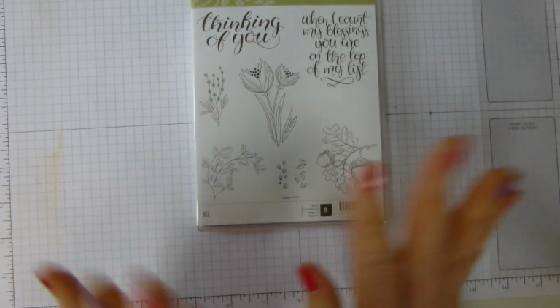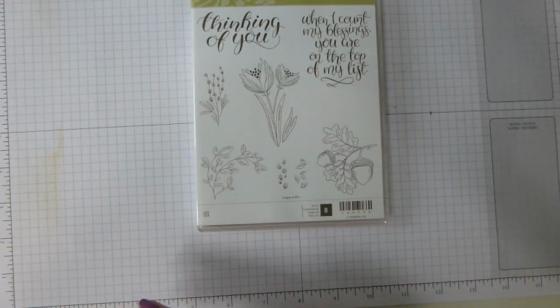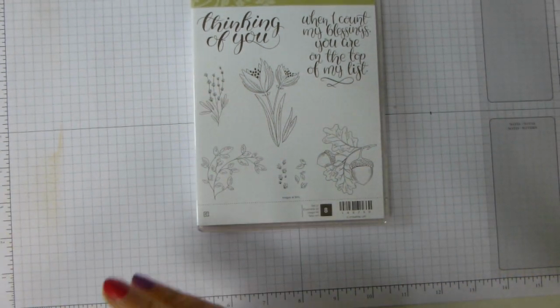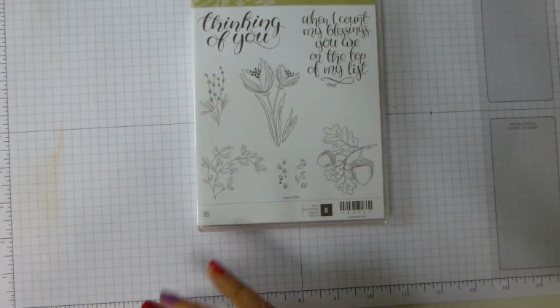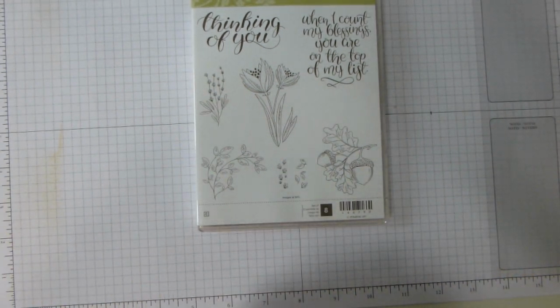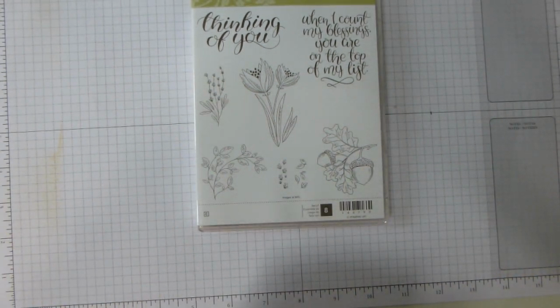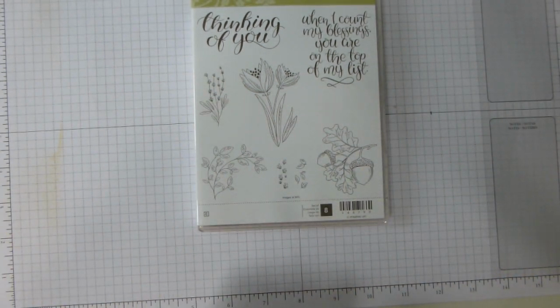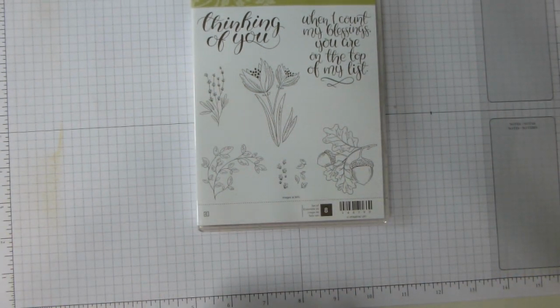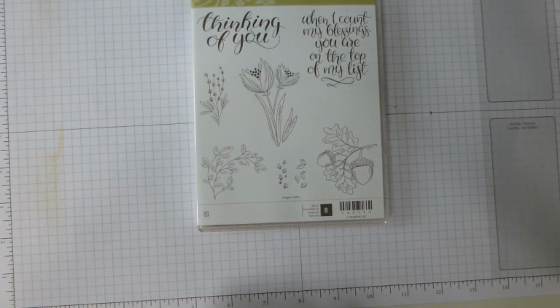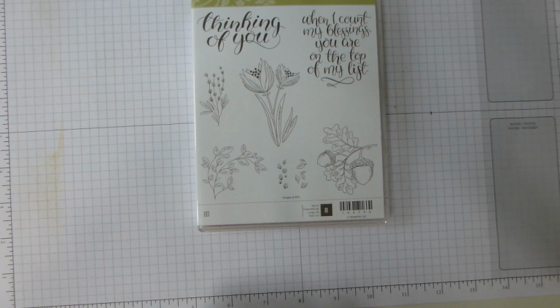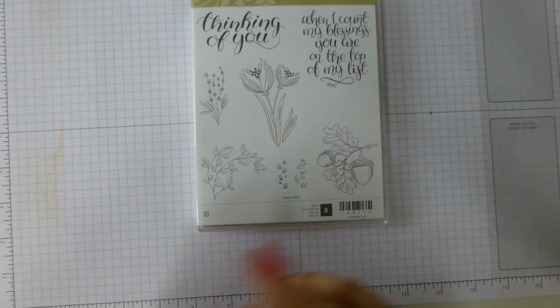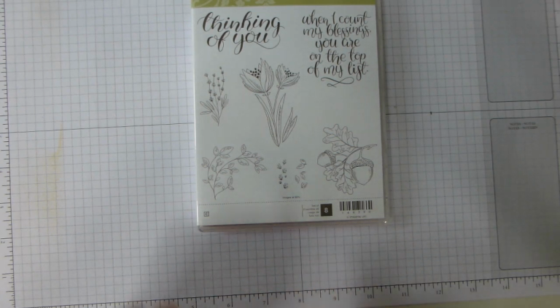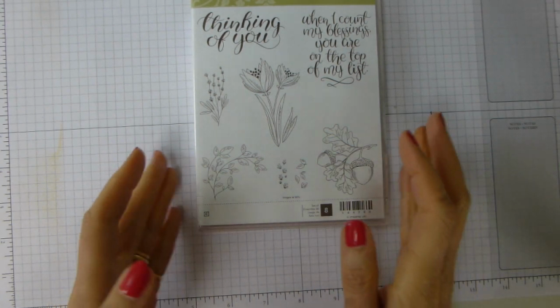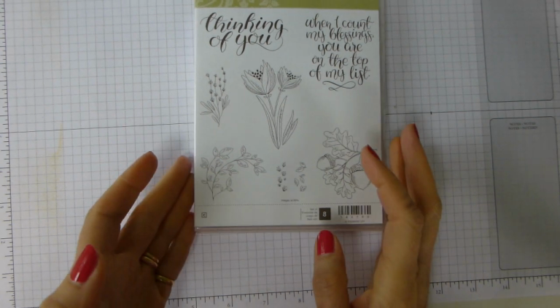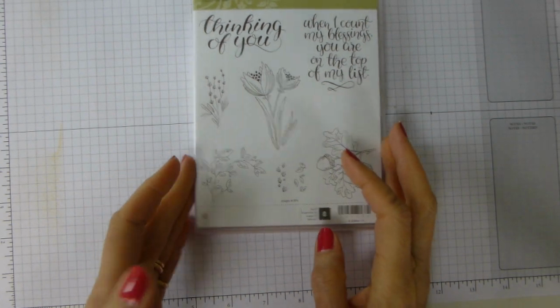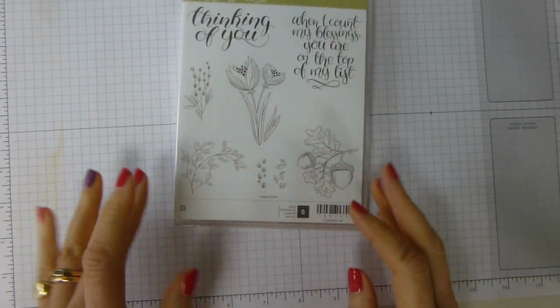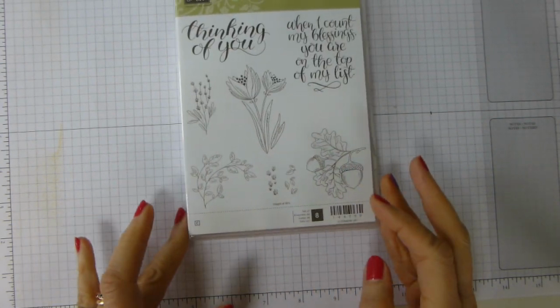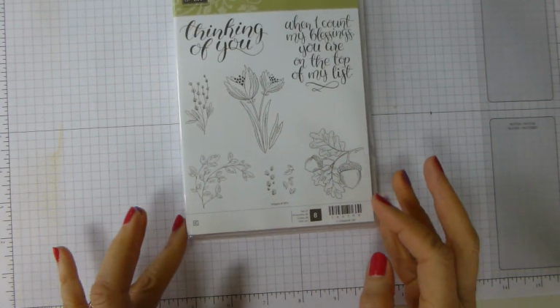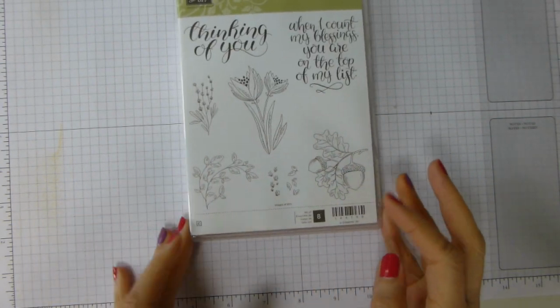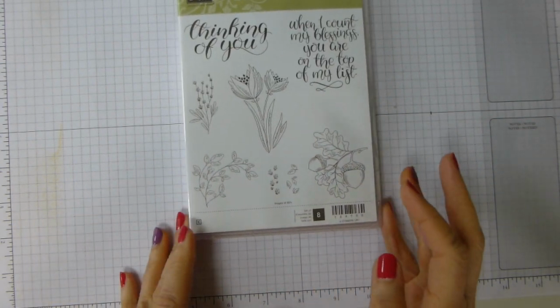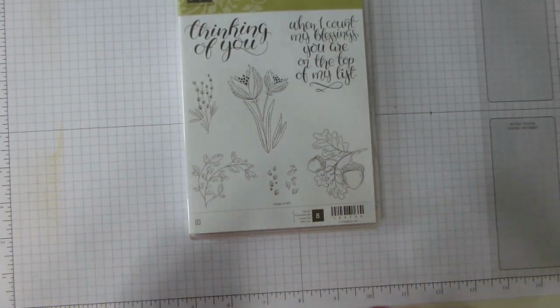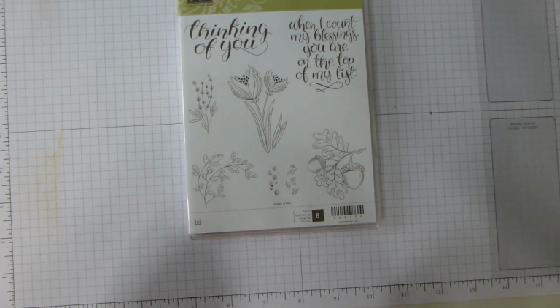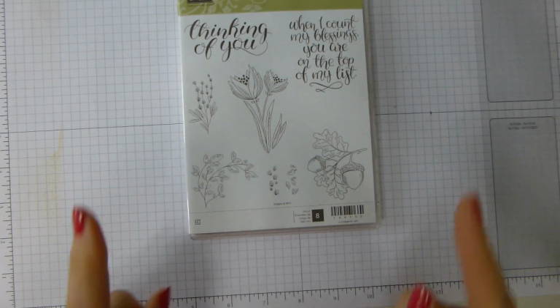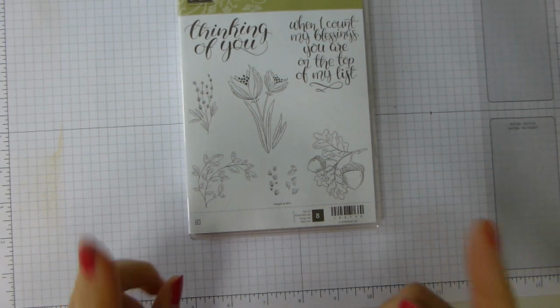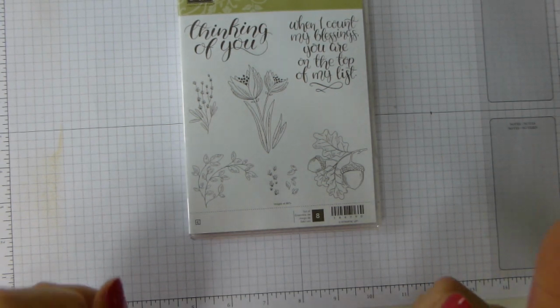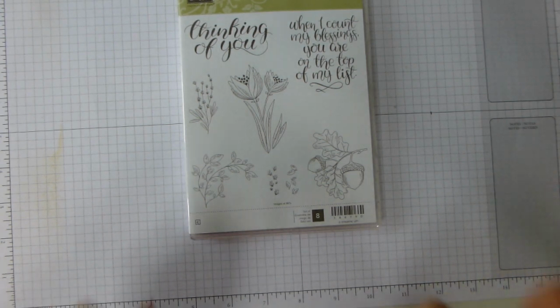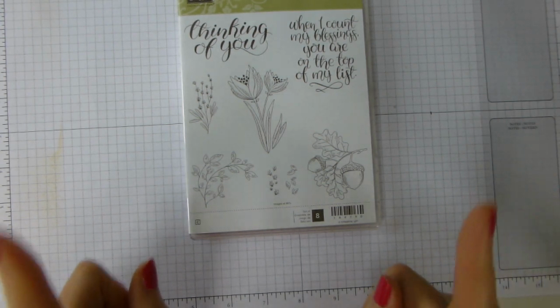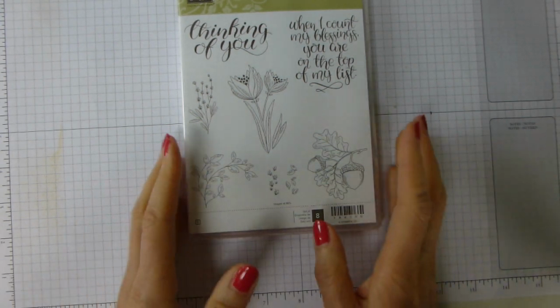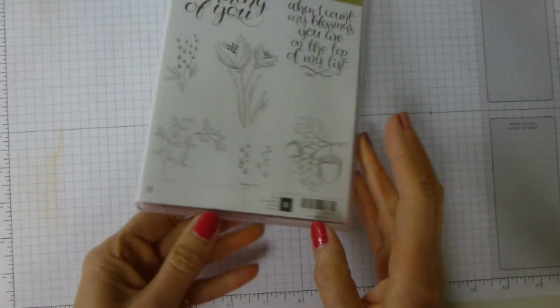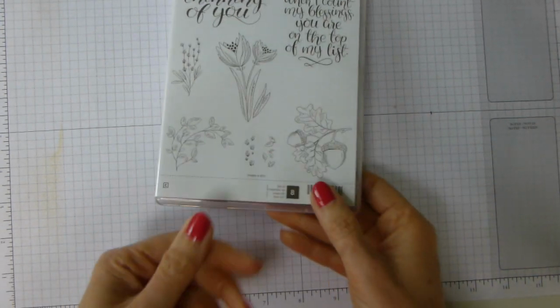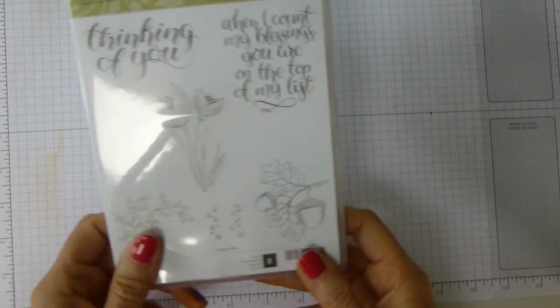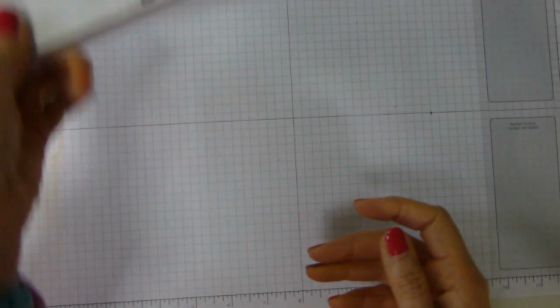Now, Subtle Sunday and acorns — you're wondering about that, aren't you? And I have to say, so was I. But it's going to work, so let's start.